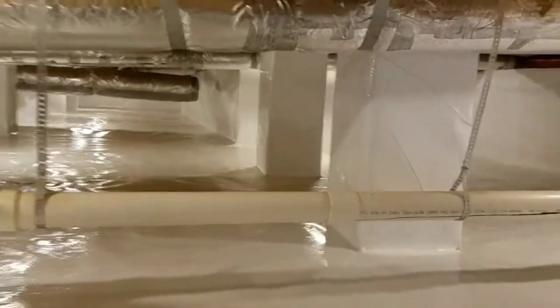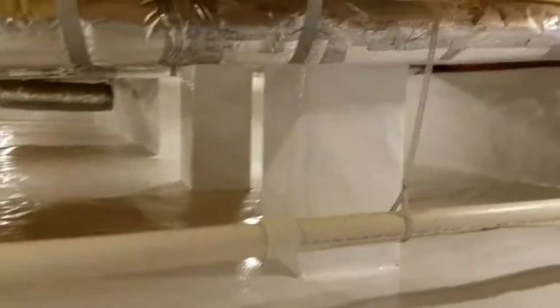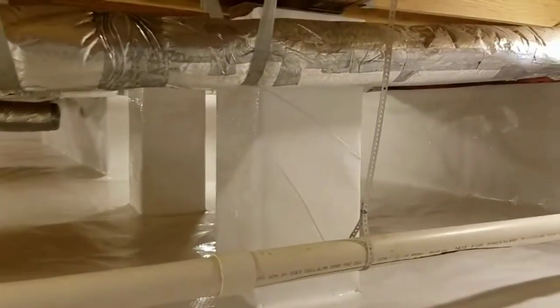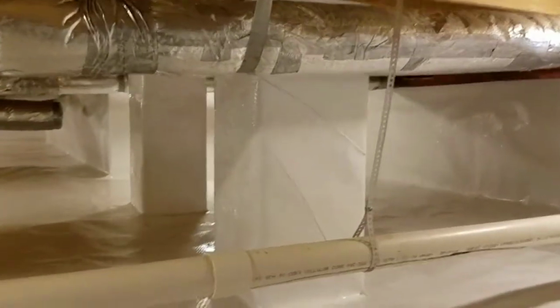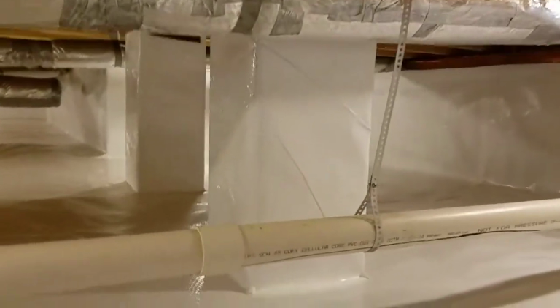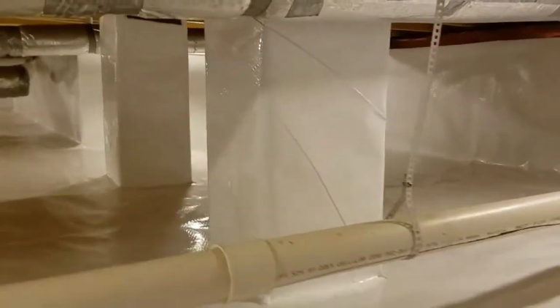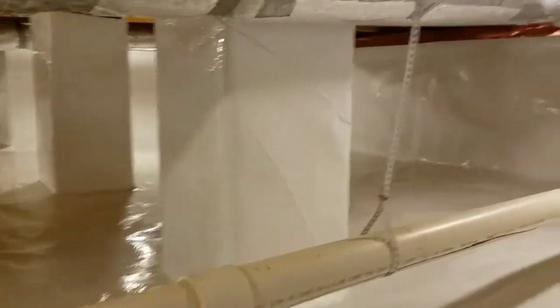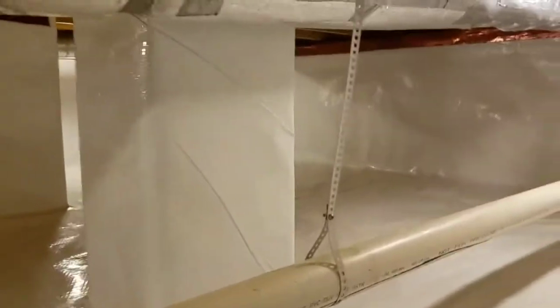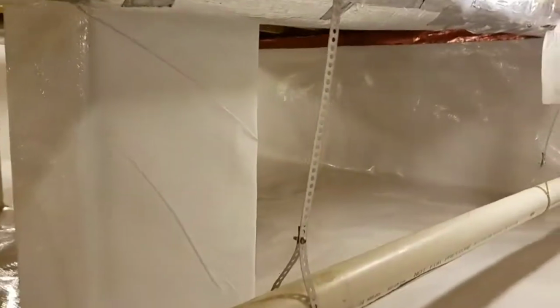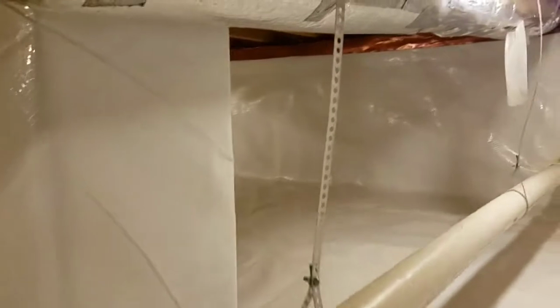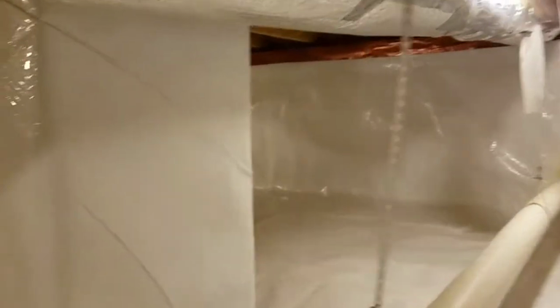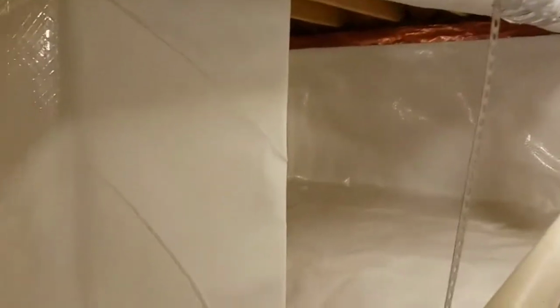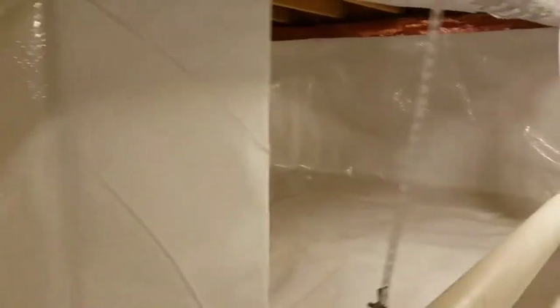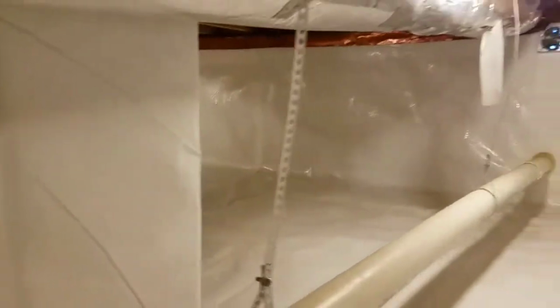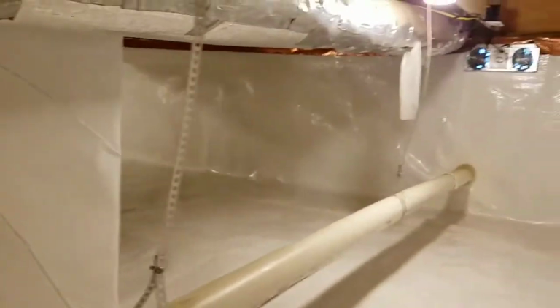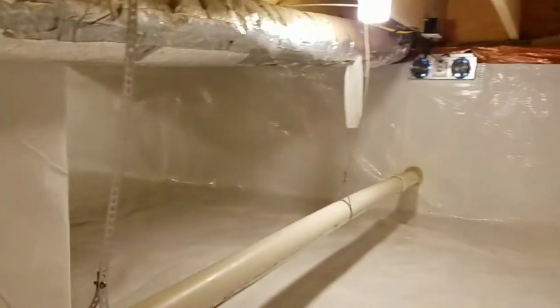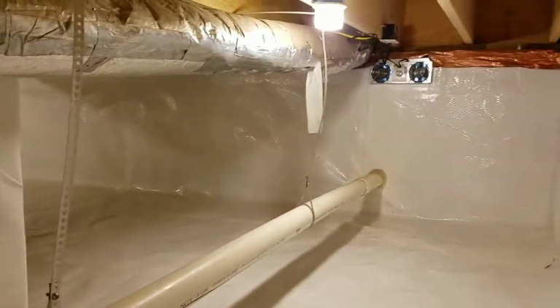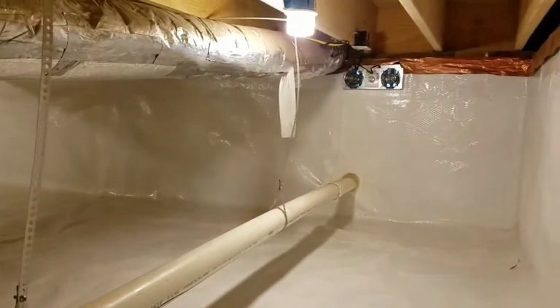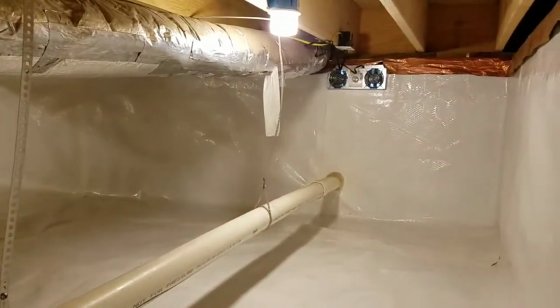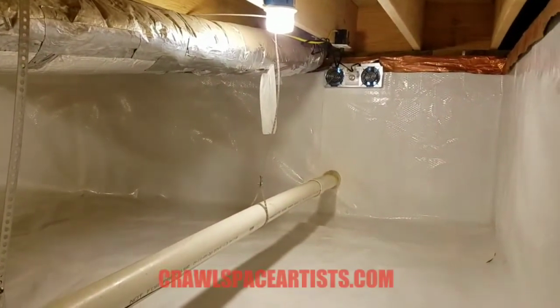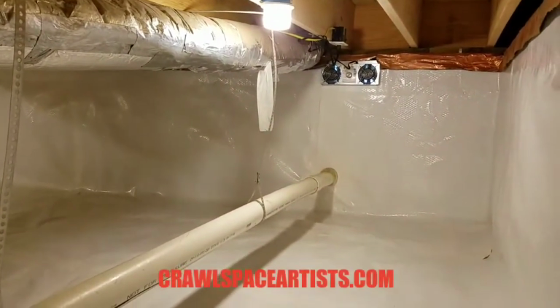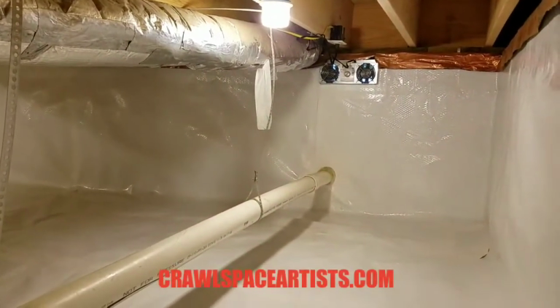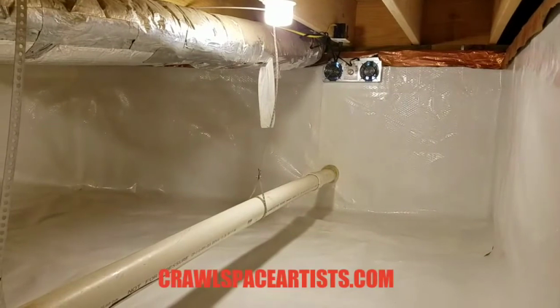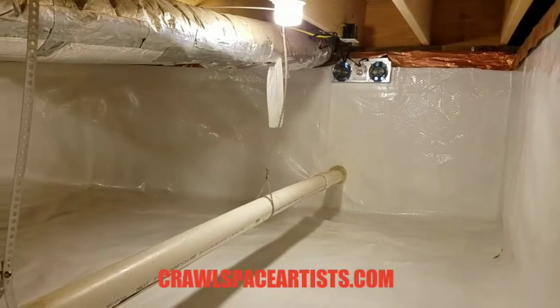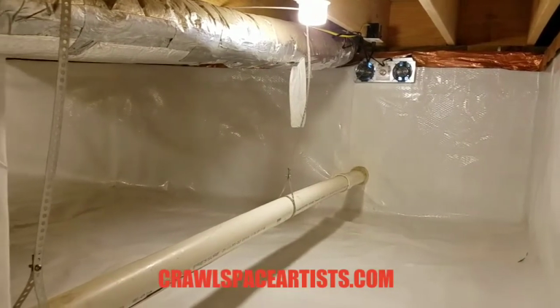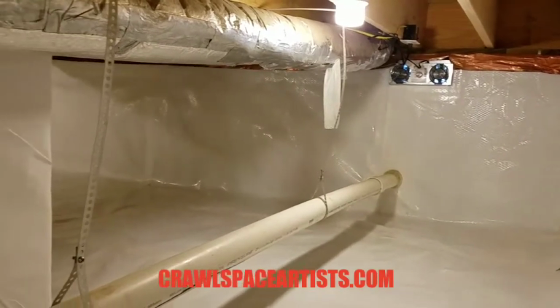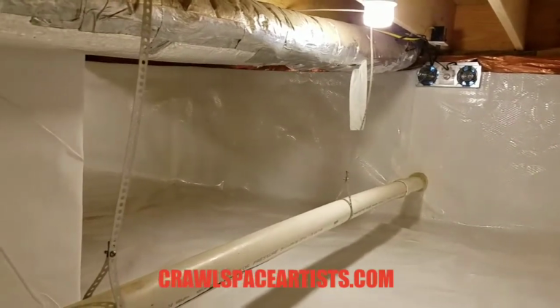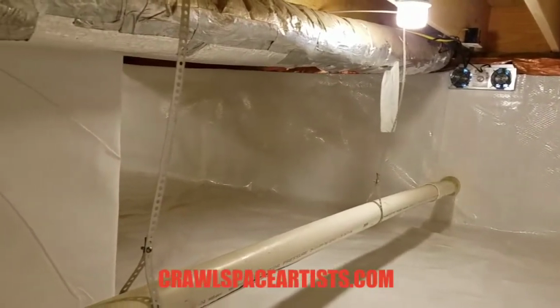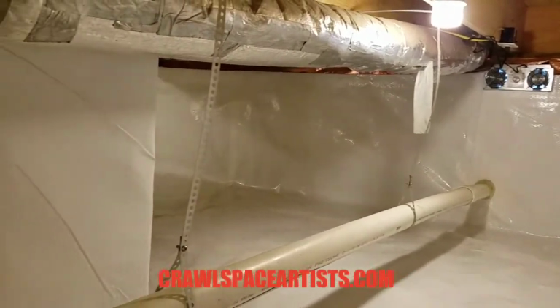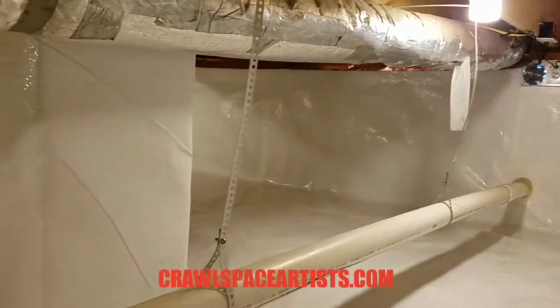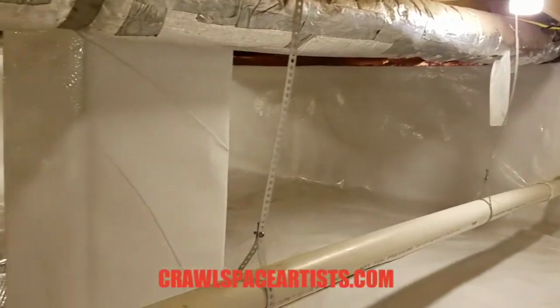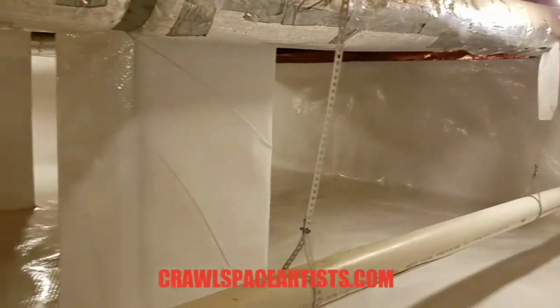Thanks so much for tuning in once again, guys. We appreciate you following along and enjoying our videos. Visit us online at CrawlSpaceArtist.com to see the world's largest crawl space encapsulation video library.